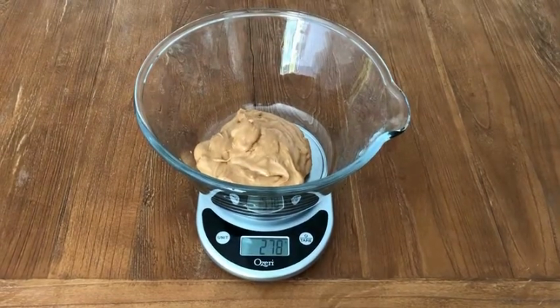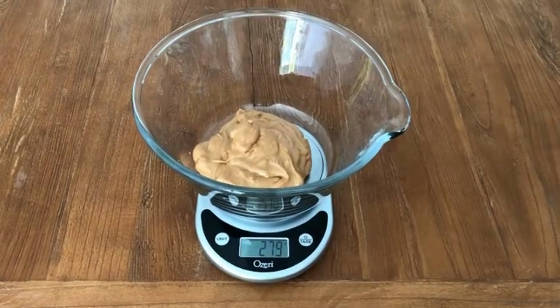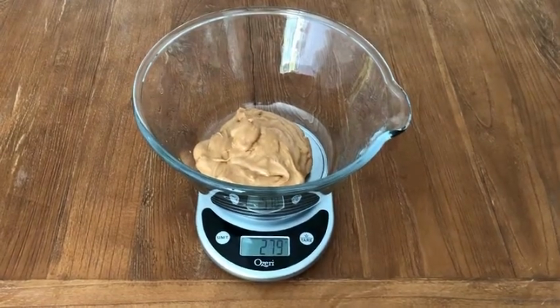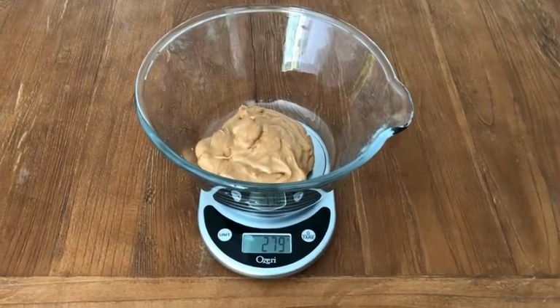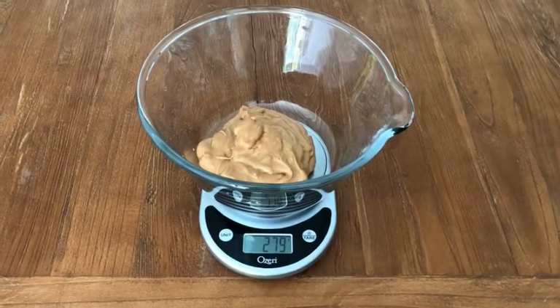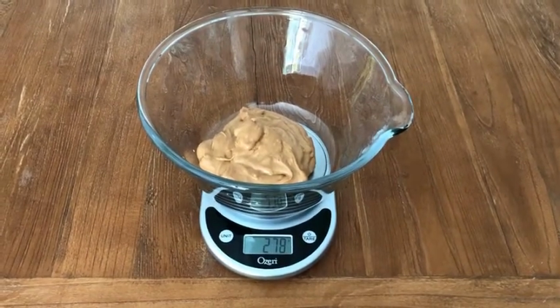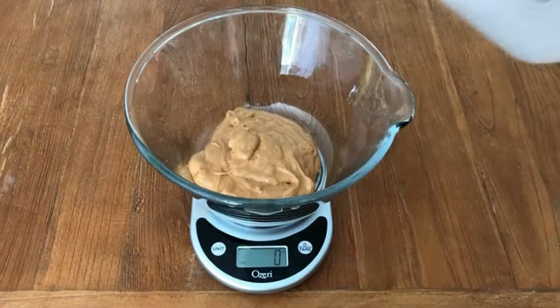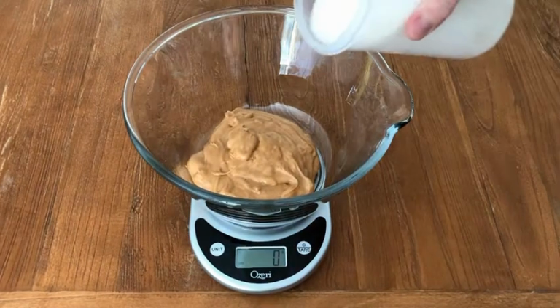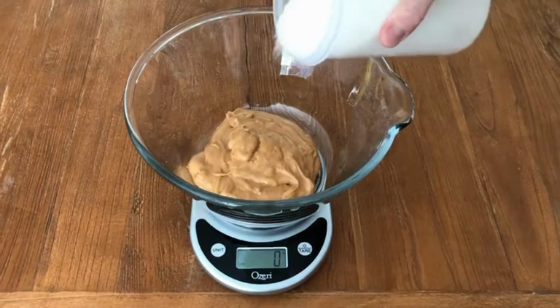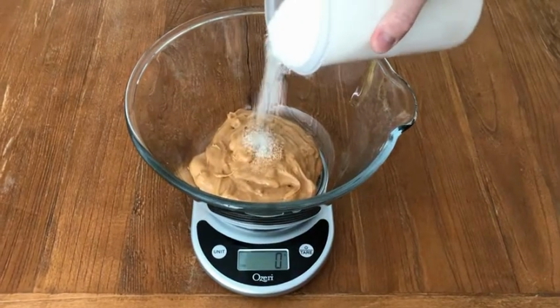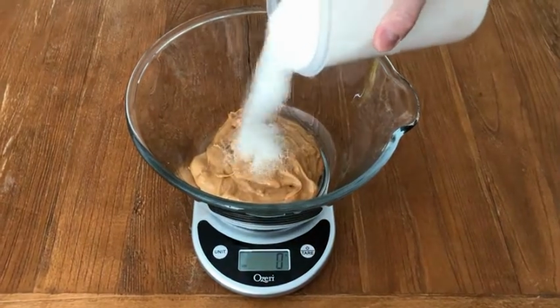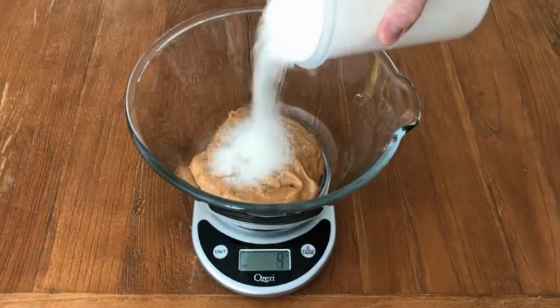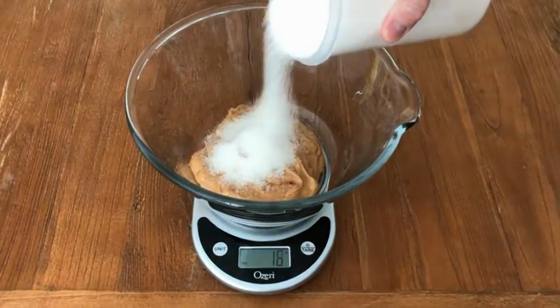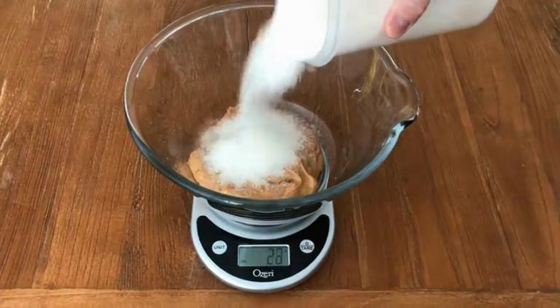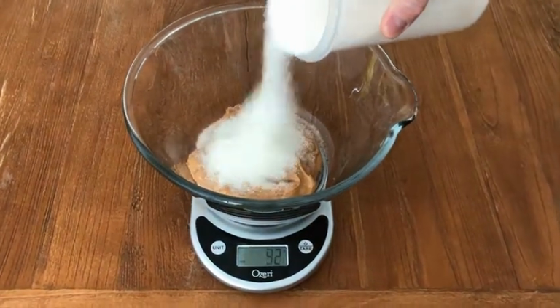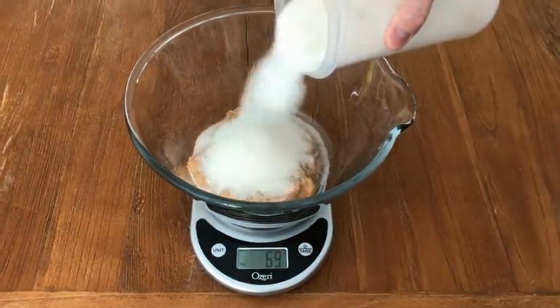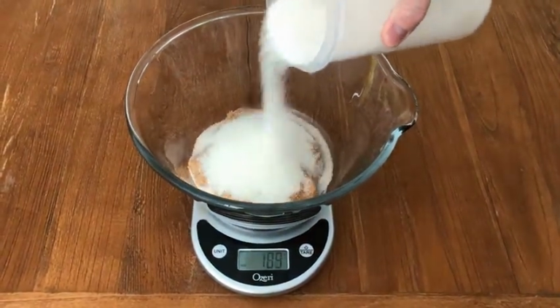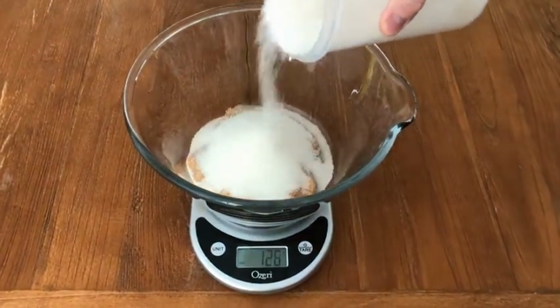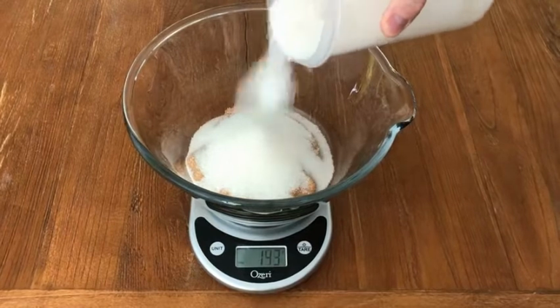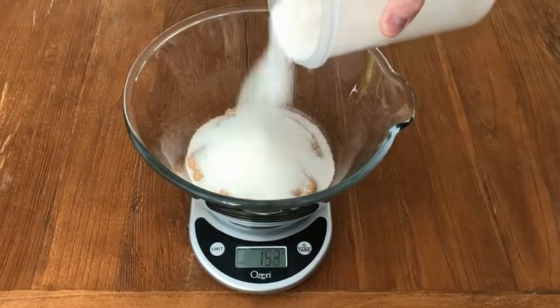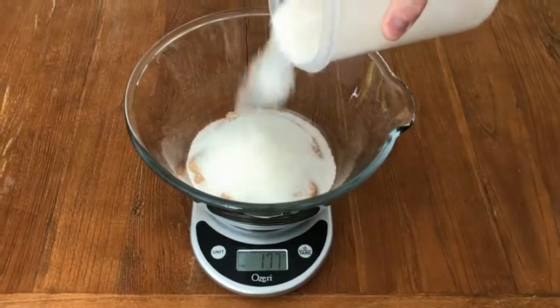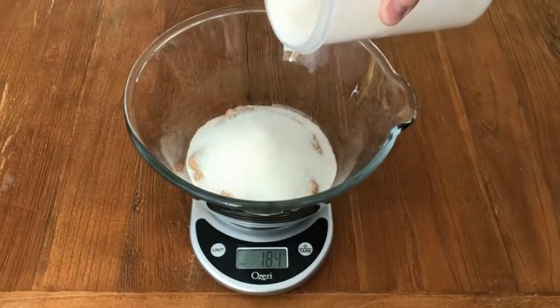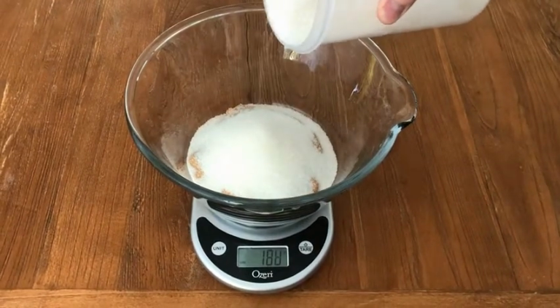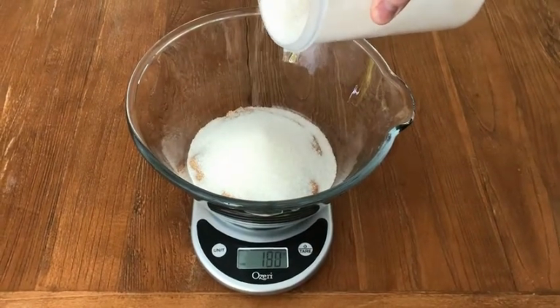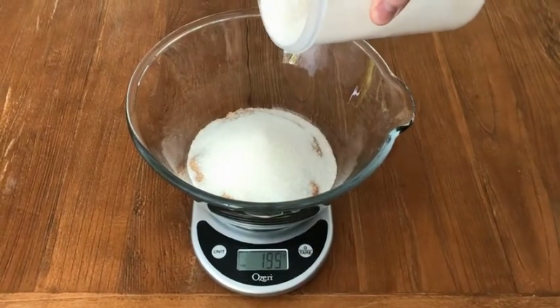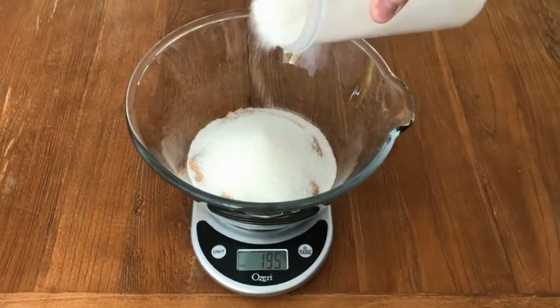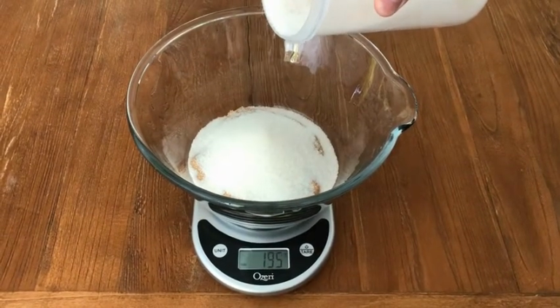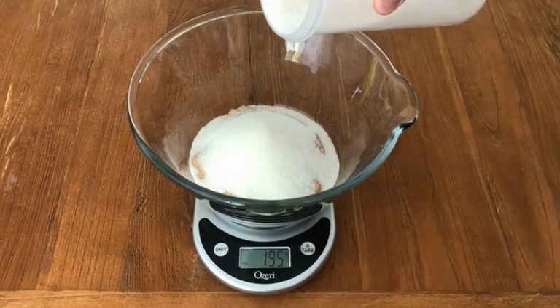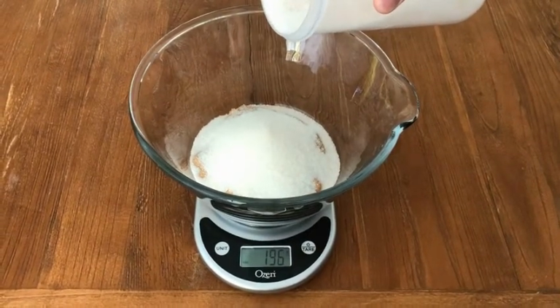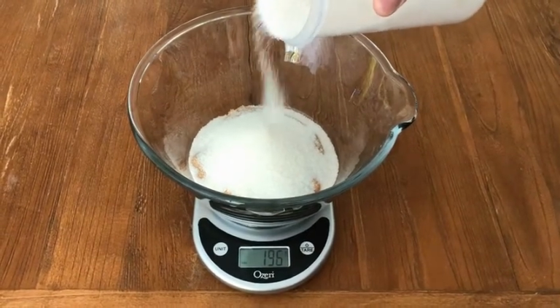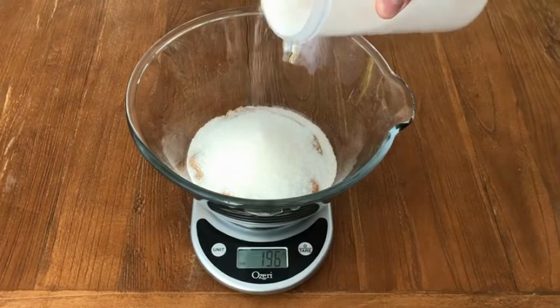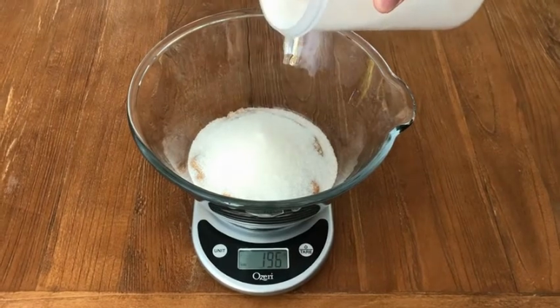So again, 280 grams, and then to that we're going to add 200 grams of white sugar. This is just regular everyday white sugar. Don't use brown here because it will be too much moisture and the texture will be a little bit off.